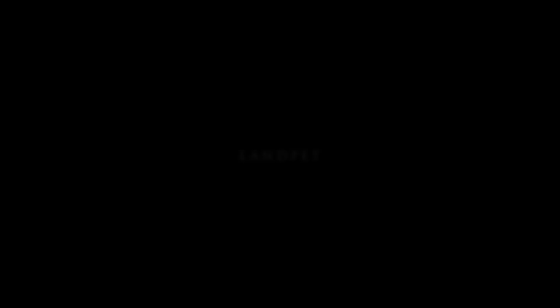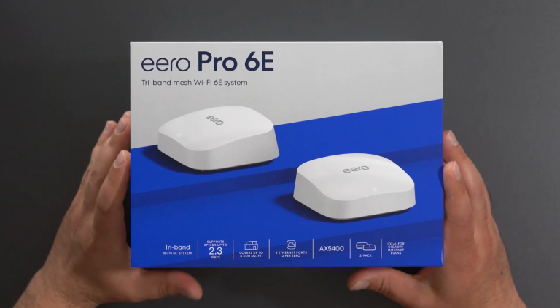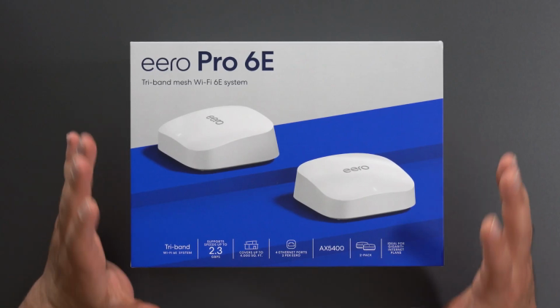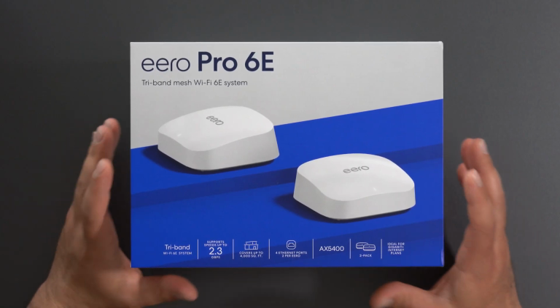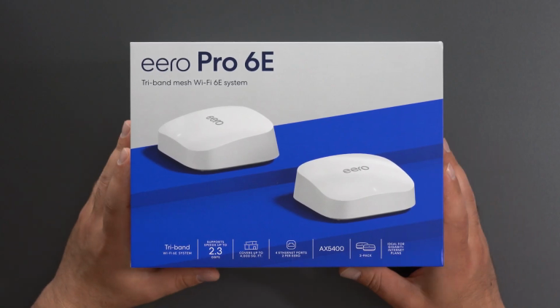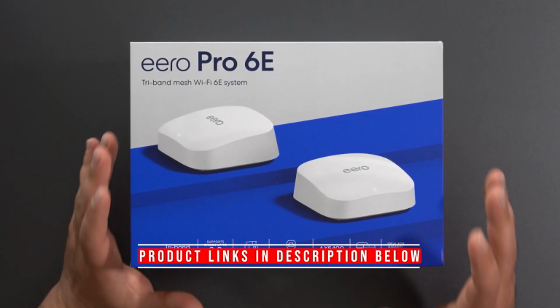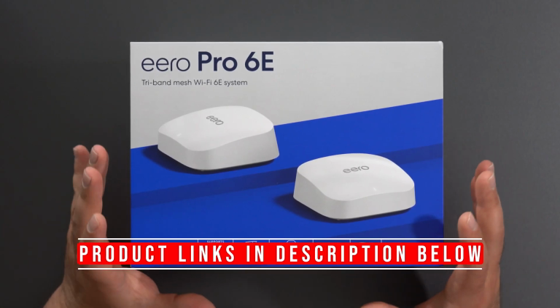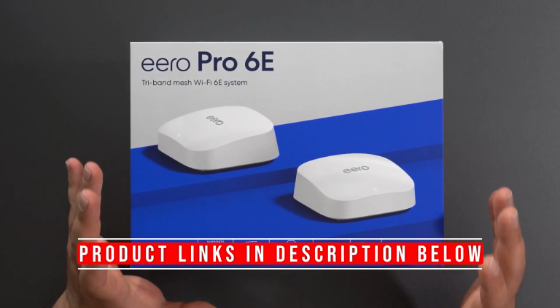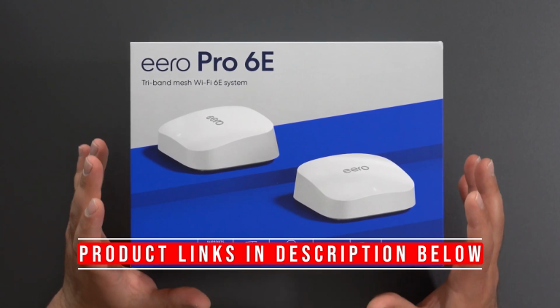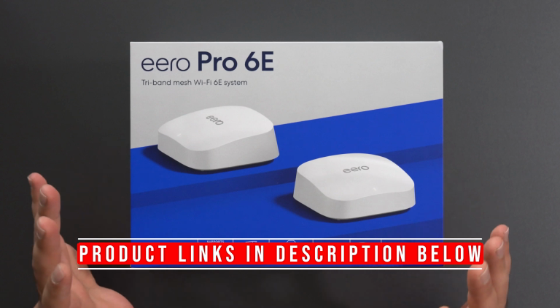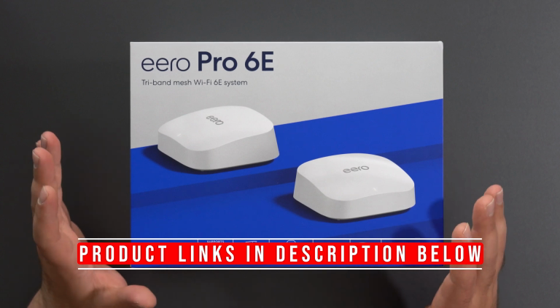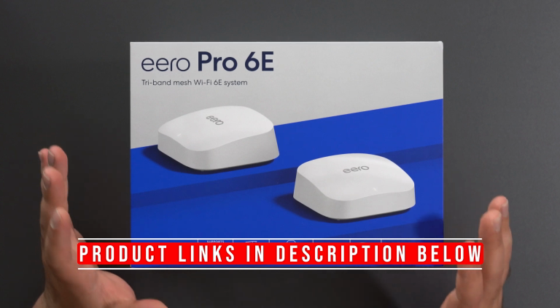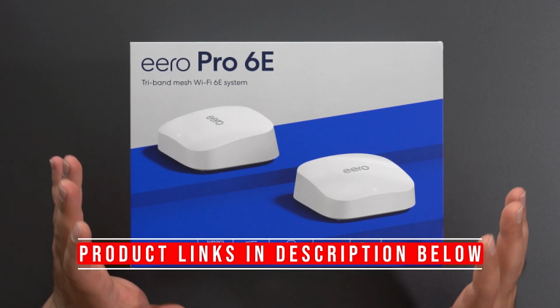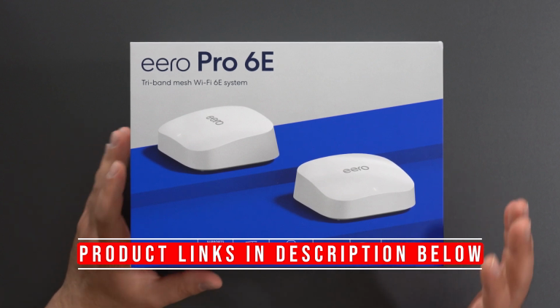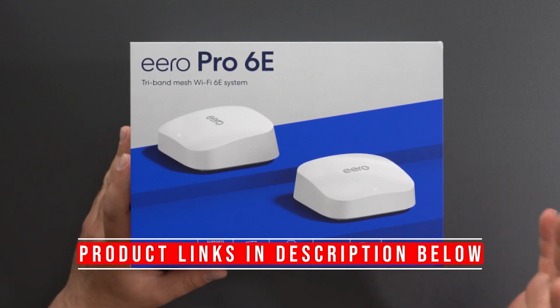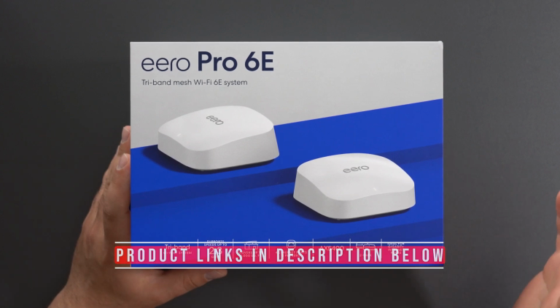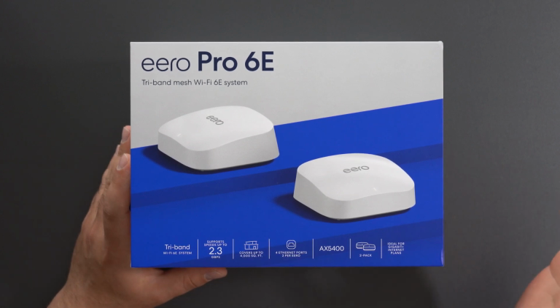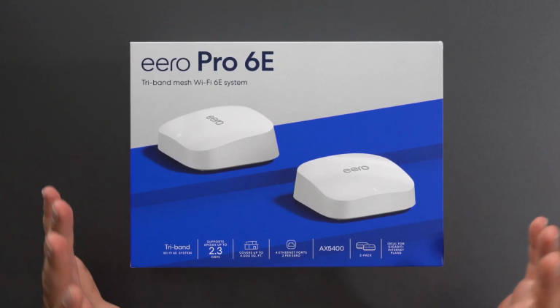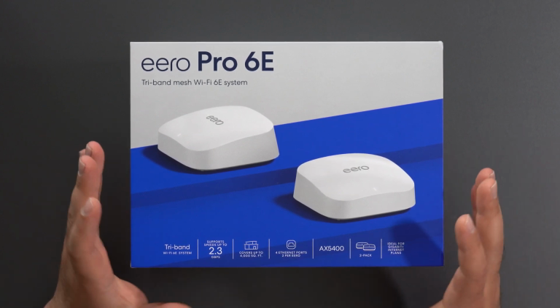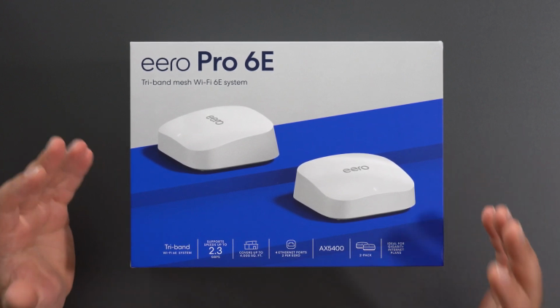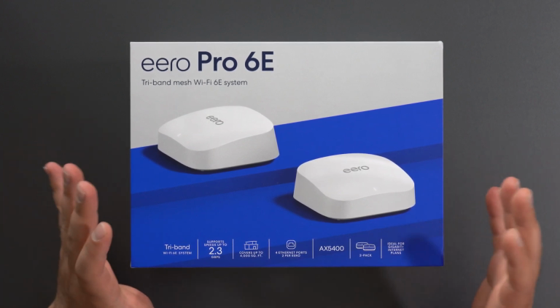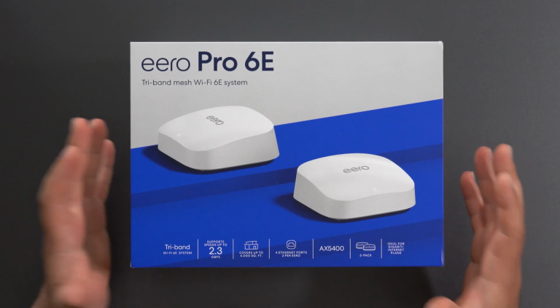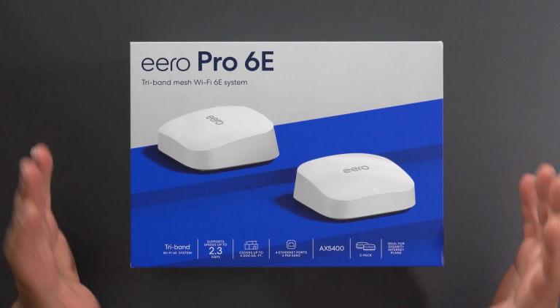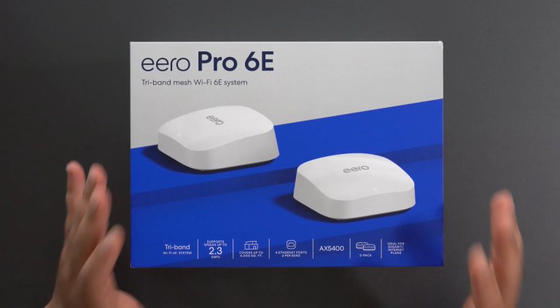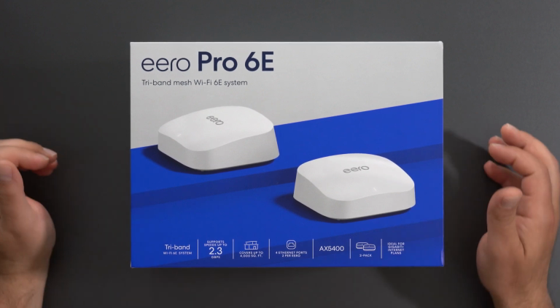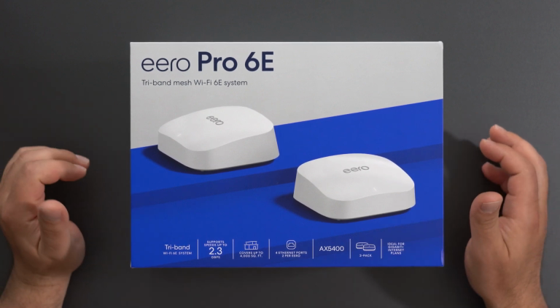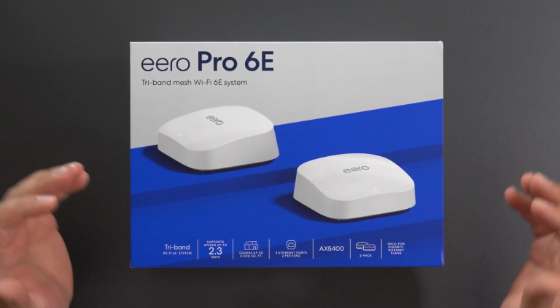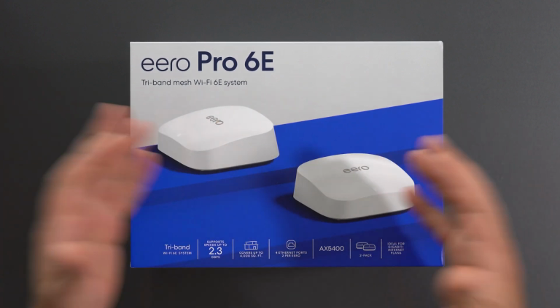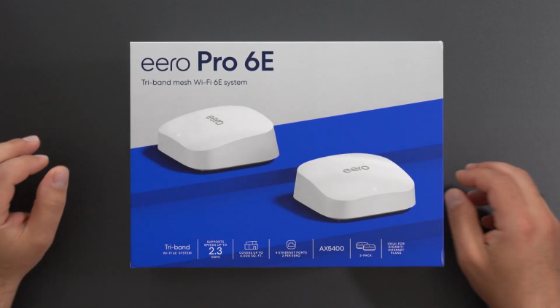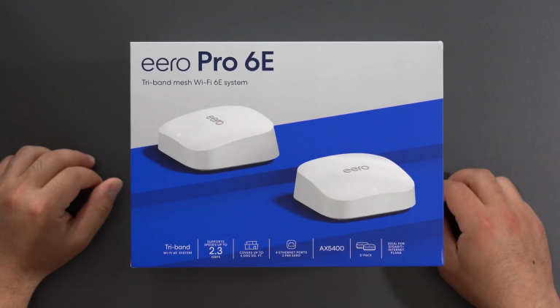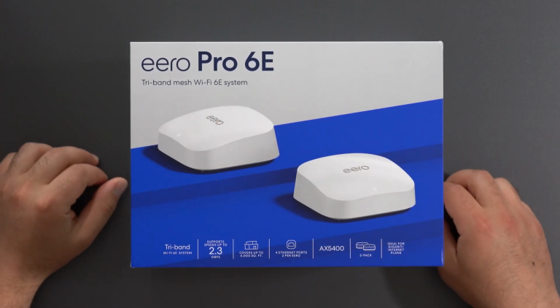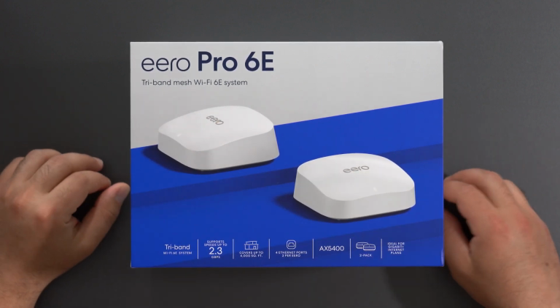Hey, what's up guys? This is the new Eero Pro 6e. It is a tri-band mesh Wi-Fi 6e system. It's the first Wi-Fi 6e router that Eero came out with, and together they act as a mesh system.